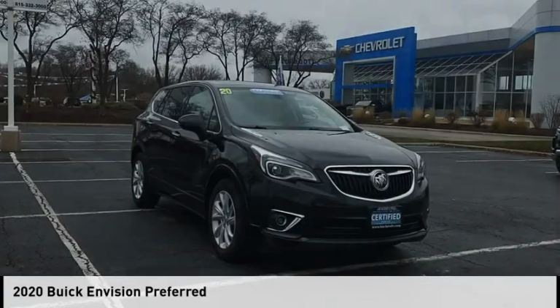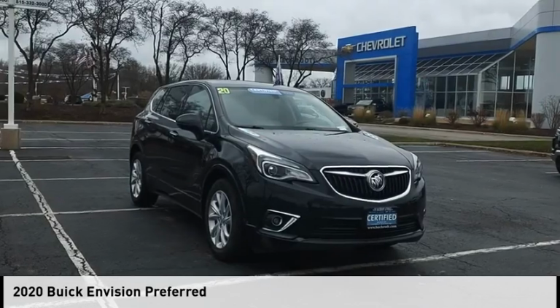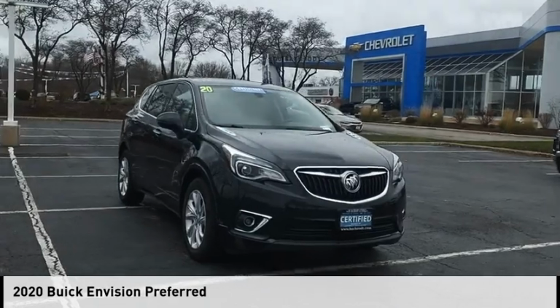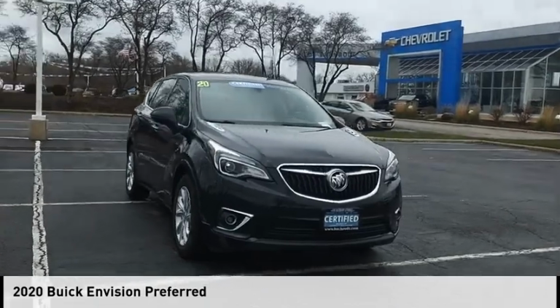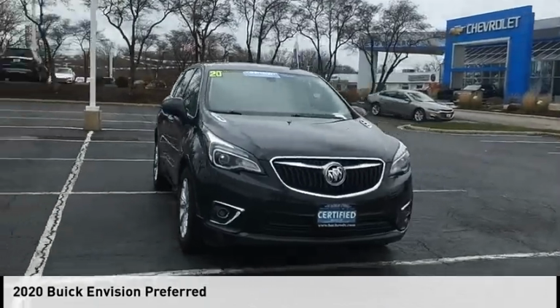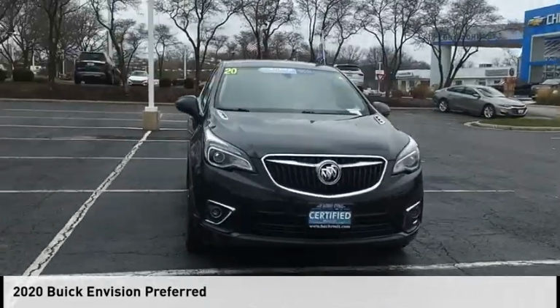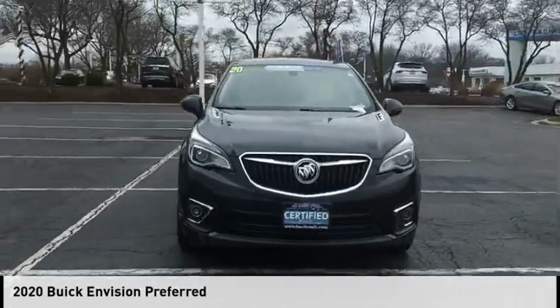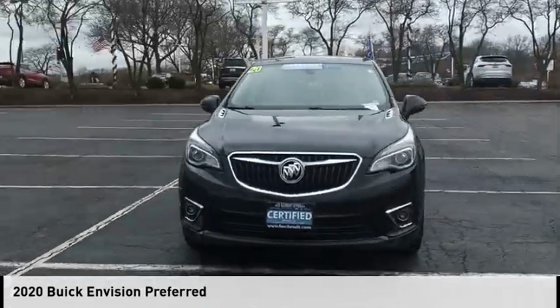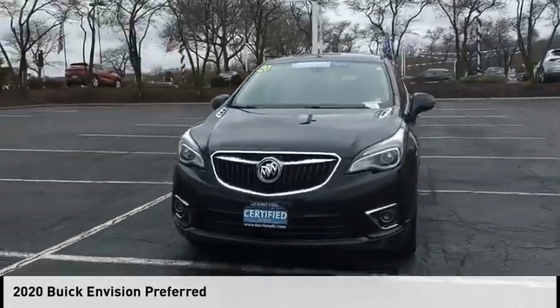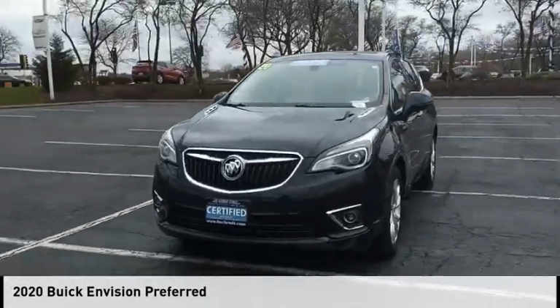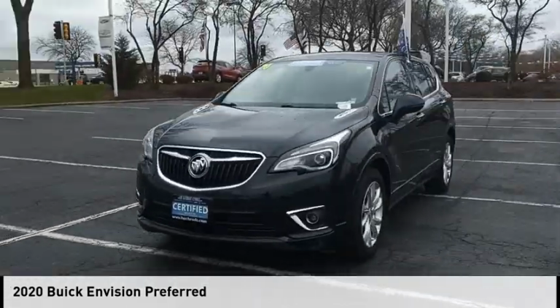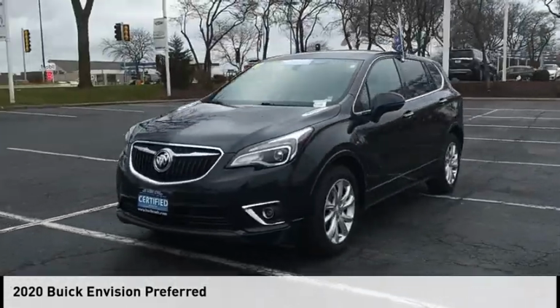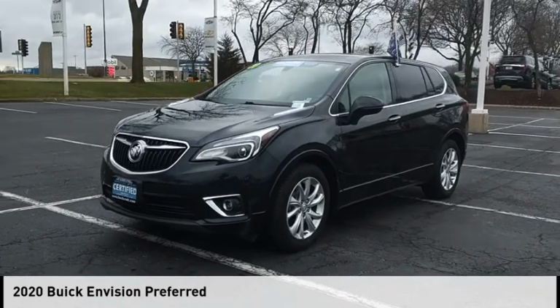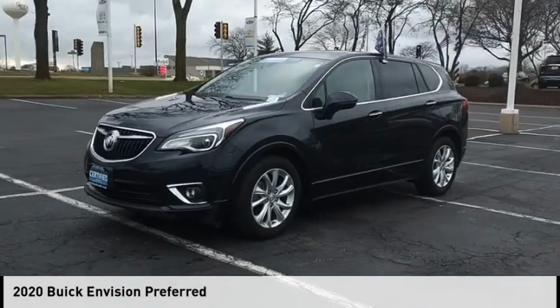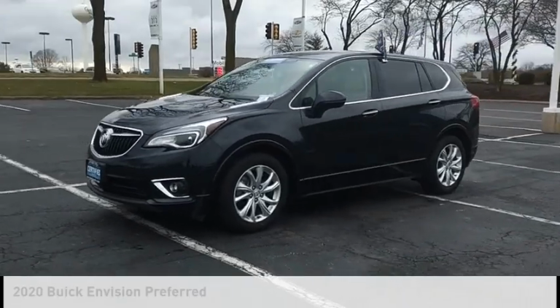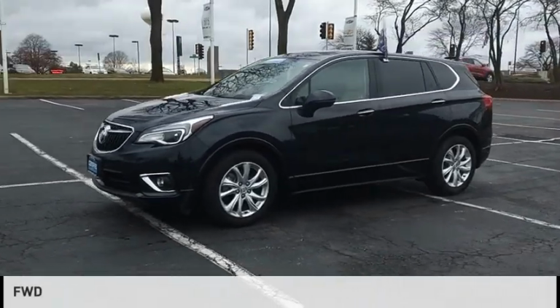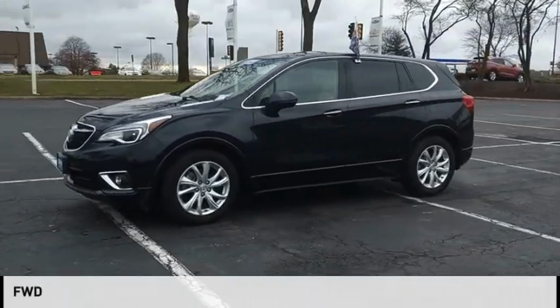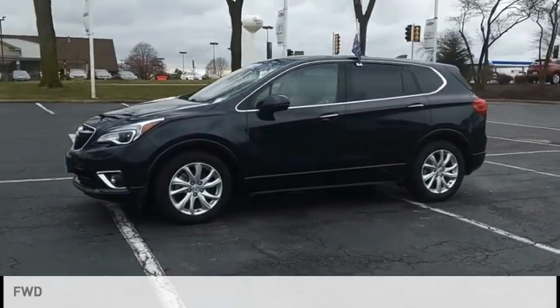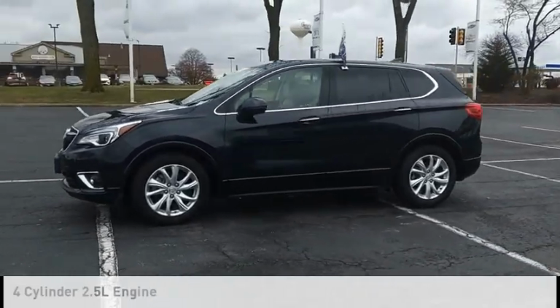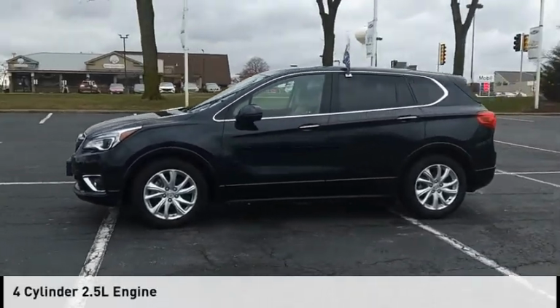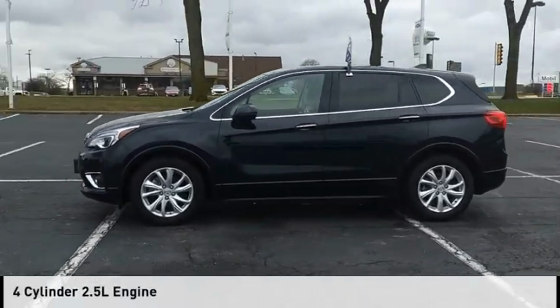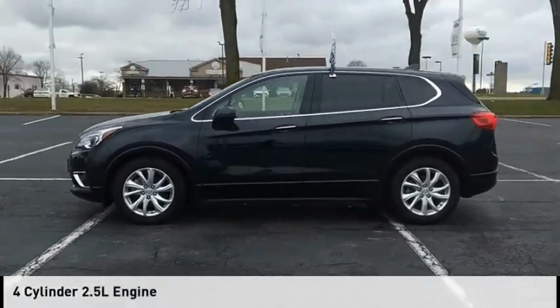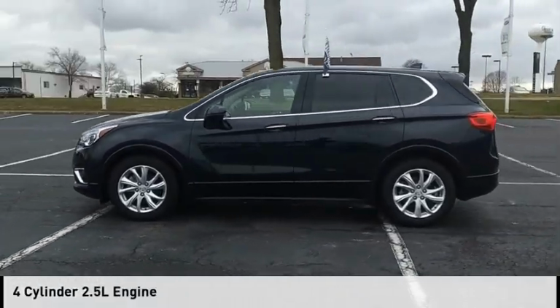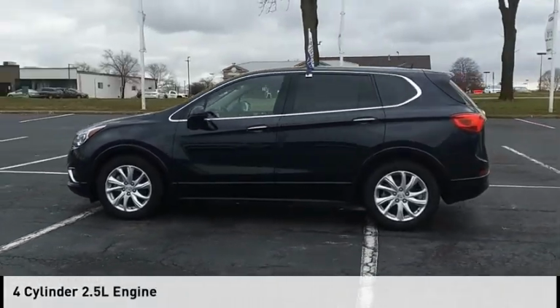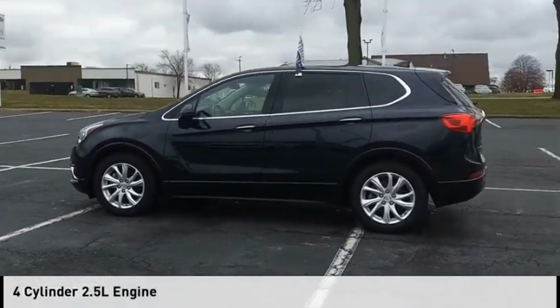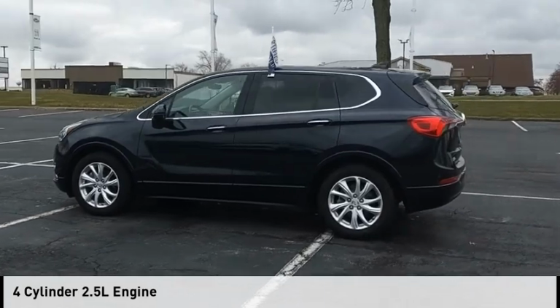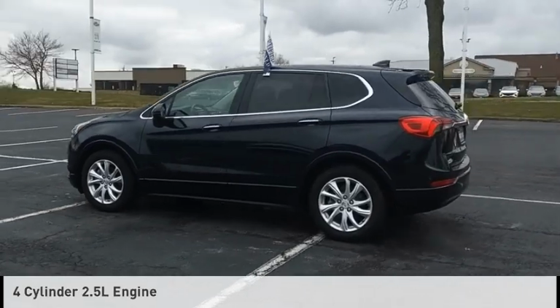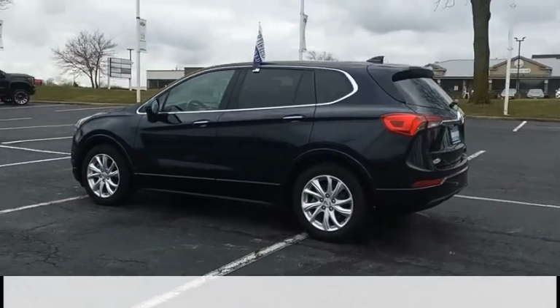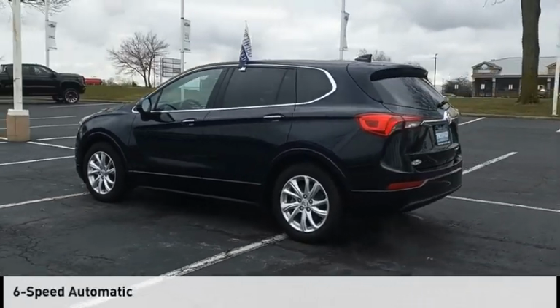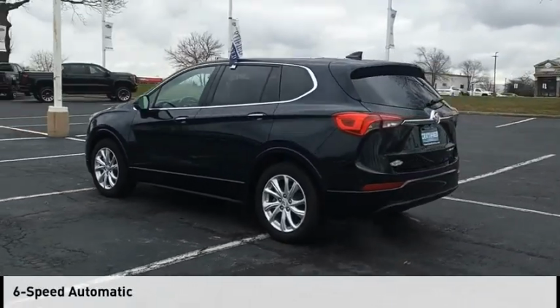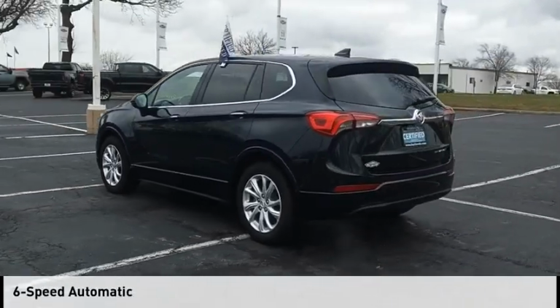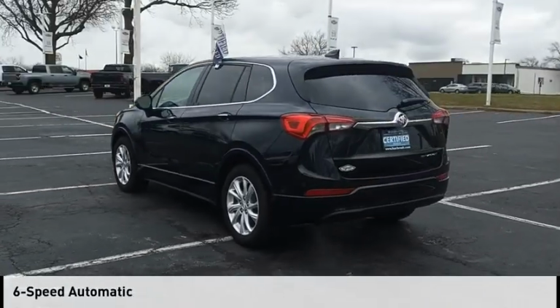You are going to love the 2020 Buick Envision. This vehicle is powered by a front-wheel drive, 4-cylinder, 2.5-liter engine, and comes with a 6-speed automatic transmission.